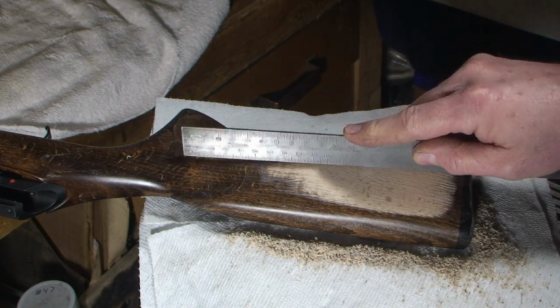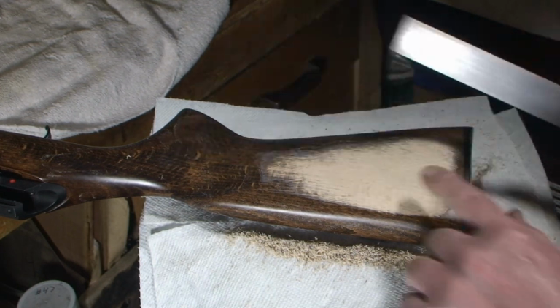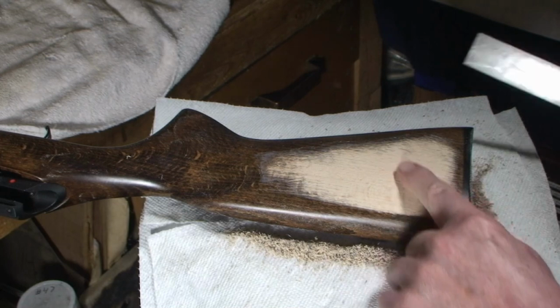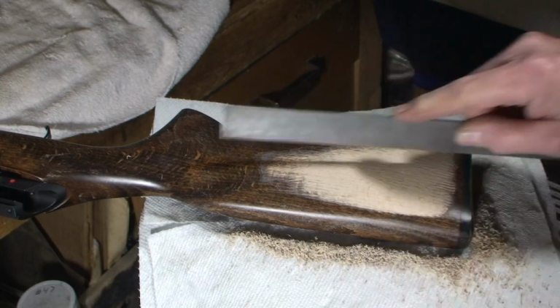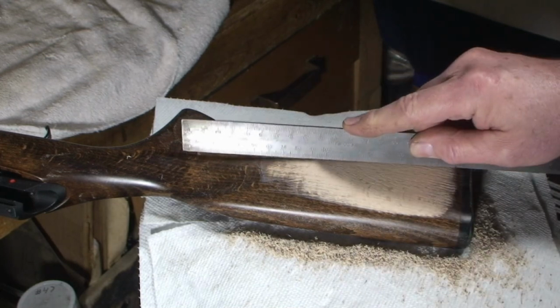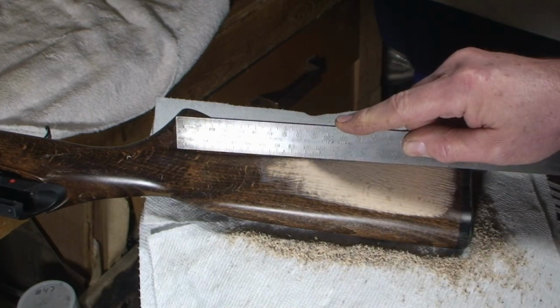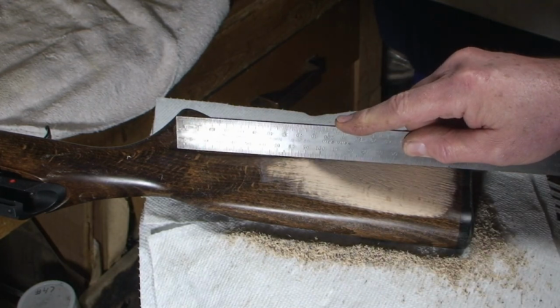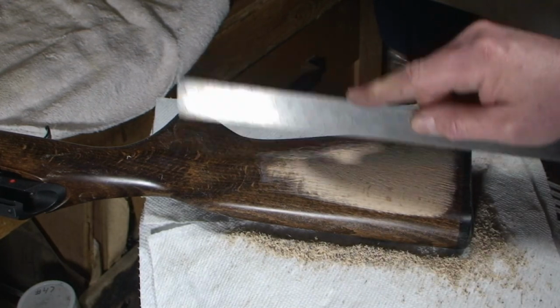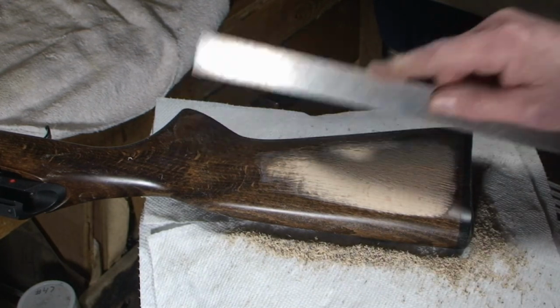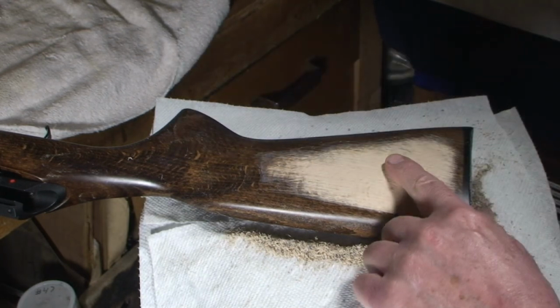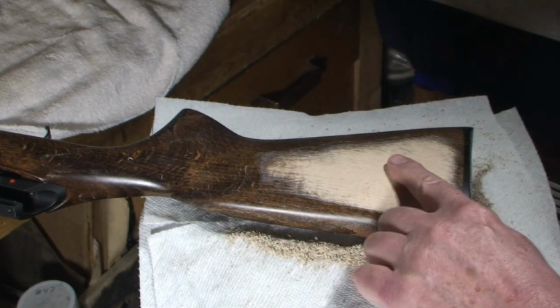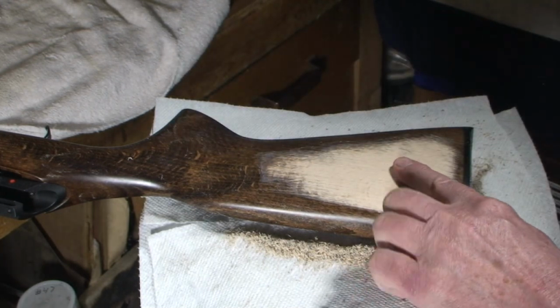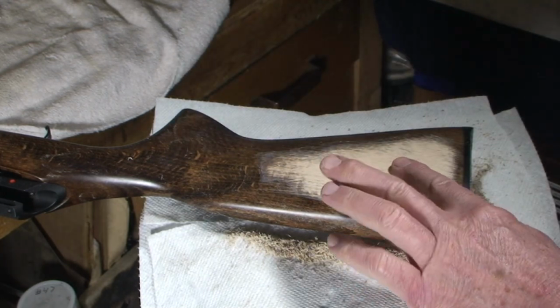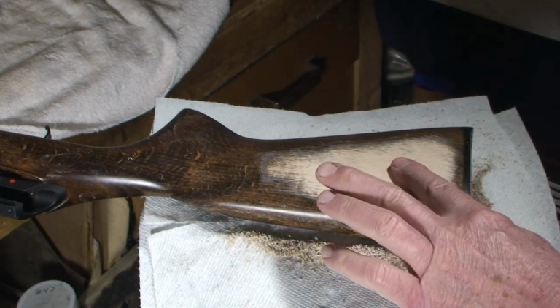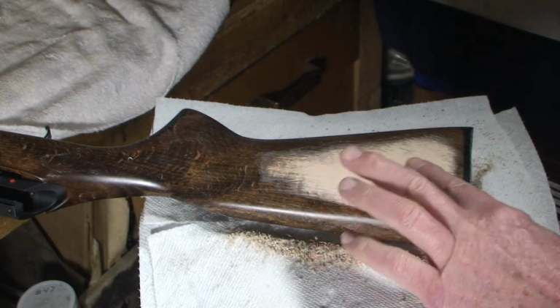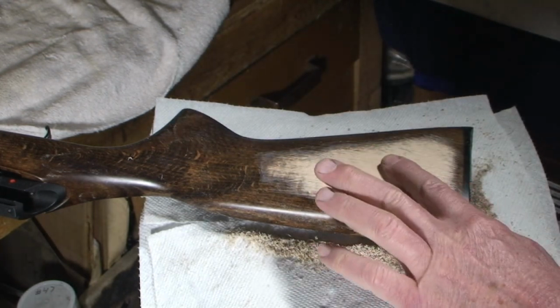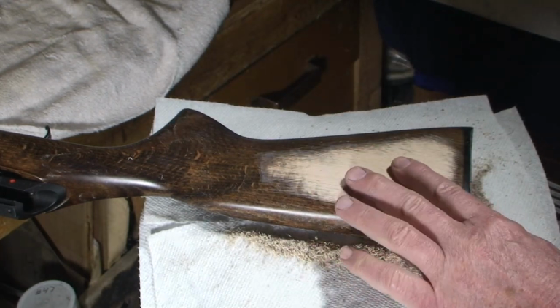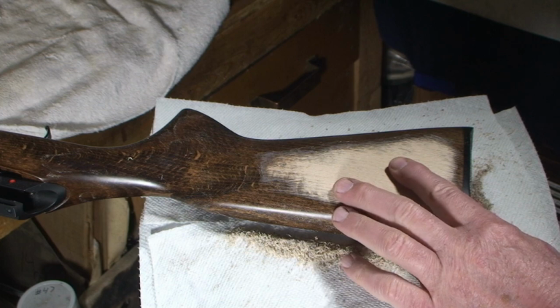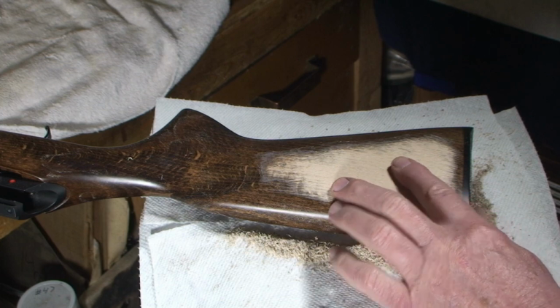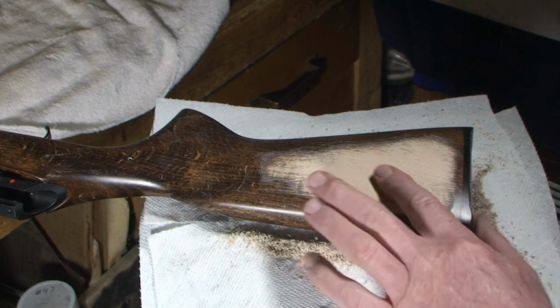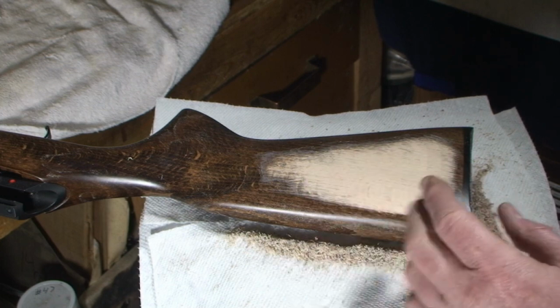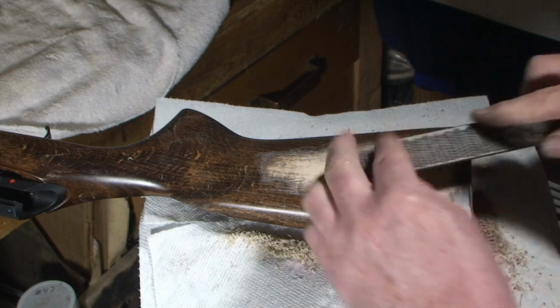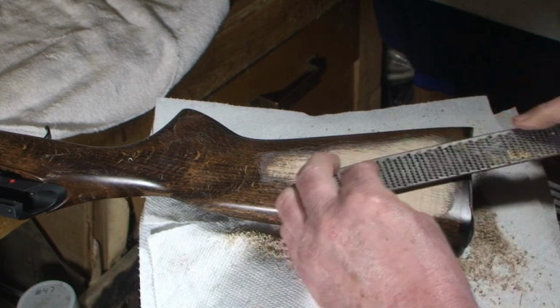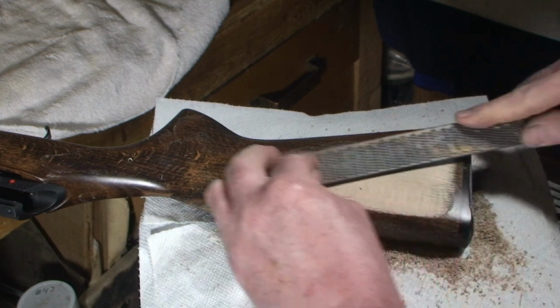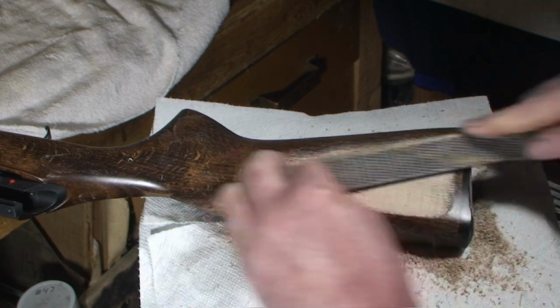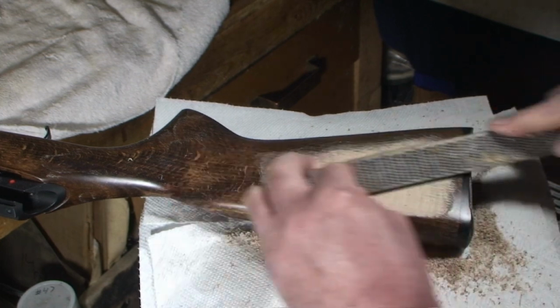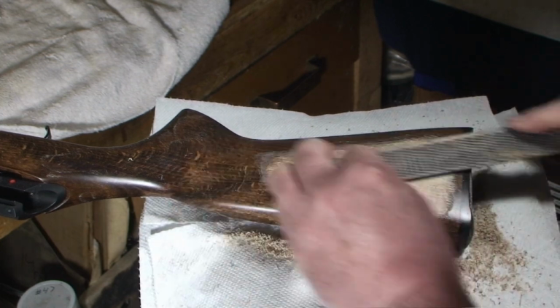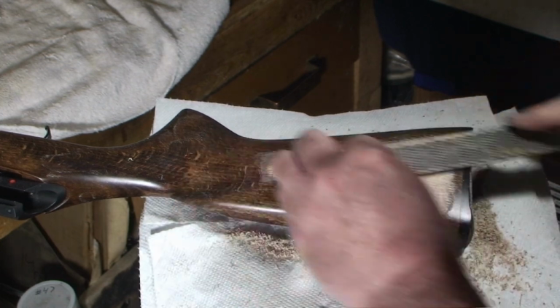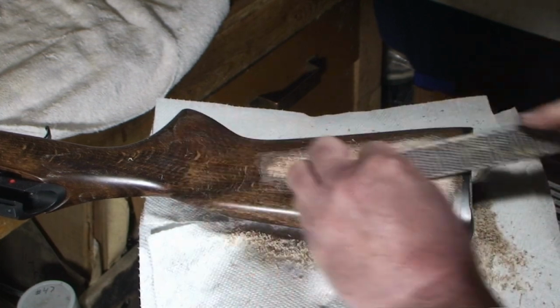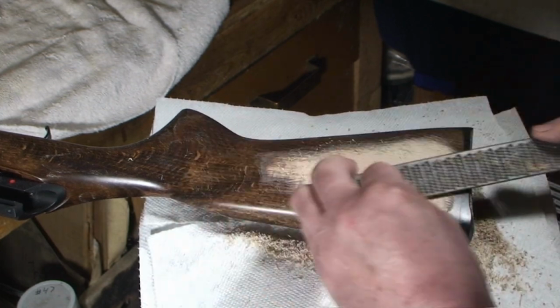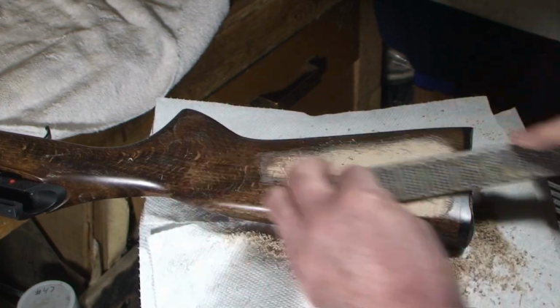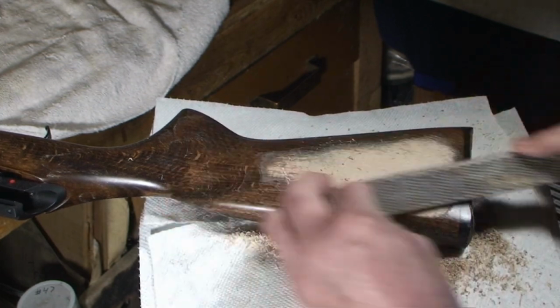I am still leaving a high spot here. When I said I was starting to blend, I was starting to blend toward the plate, and I left a high spot there.